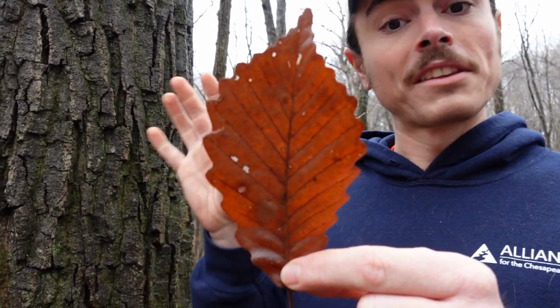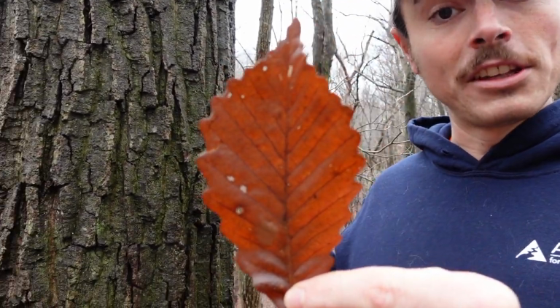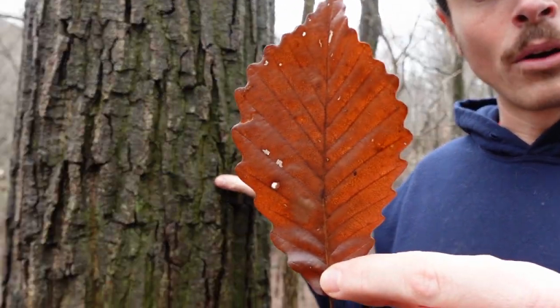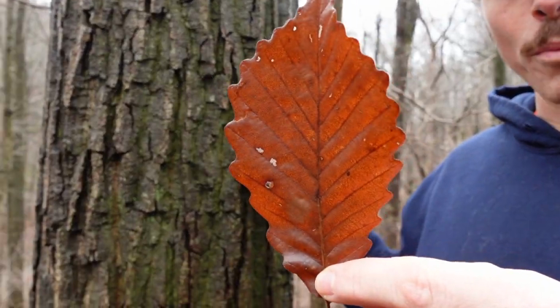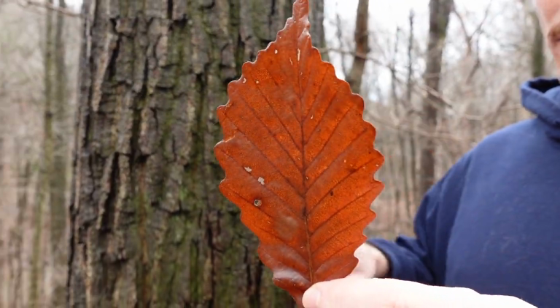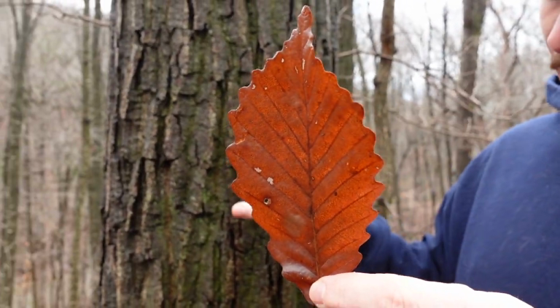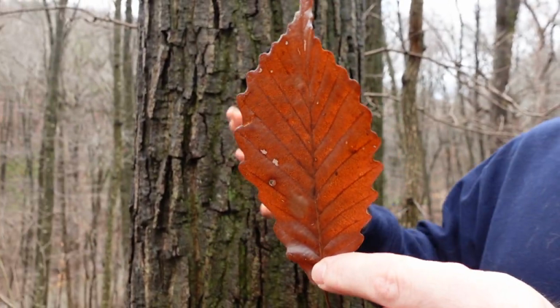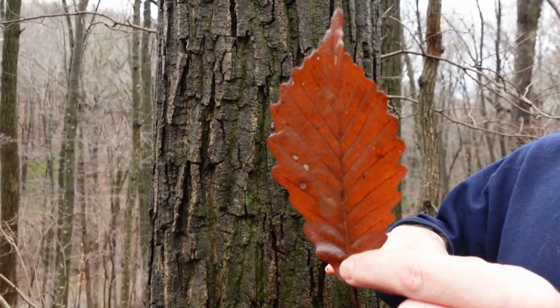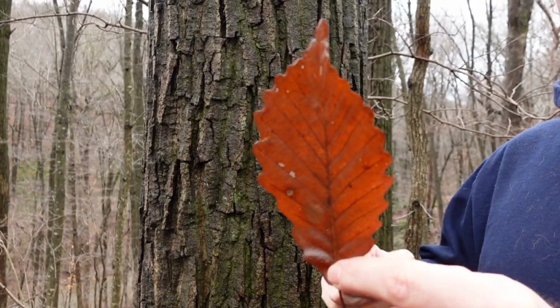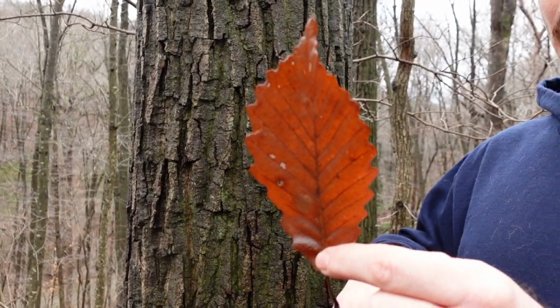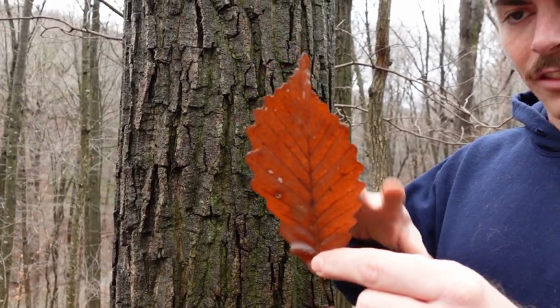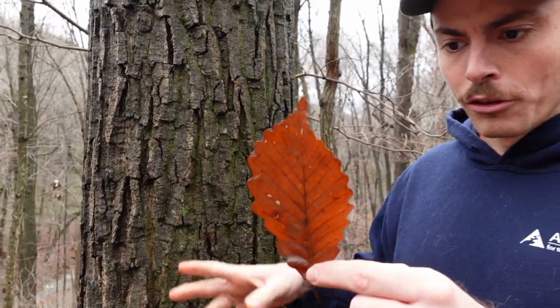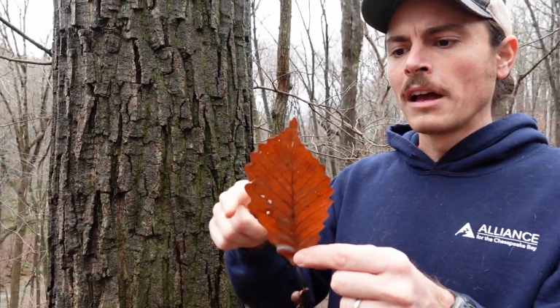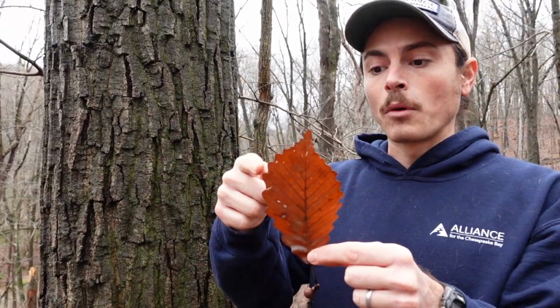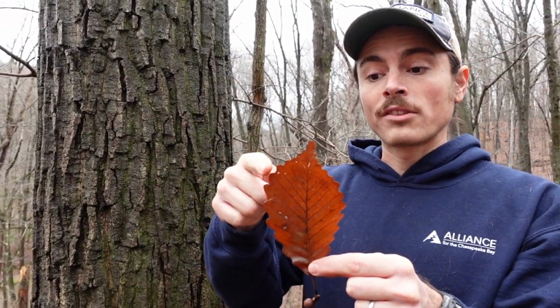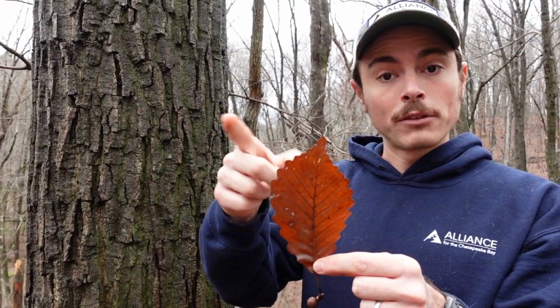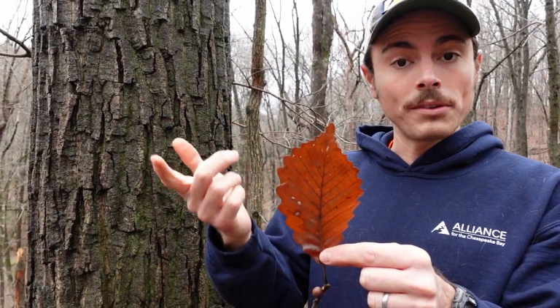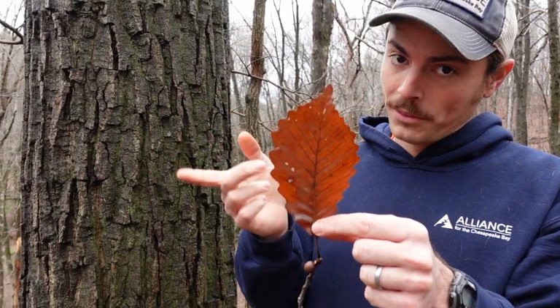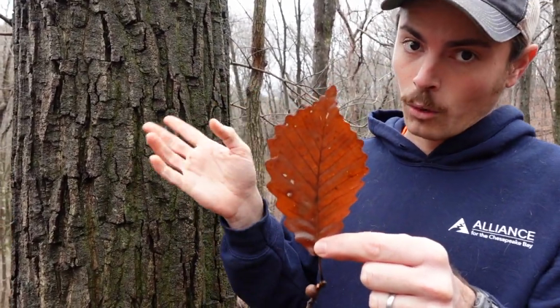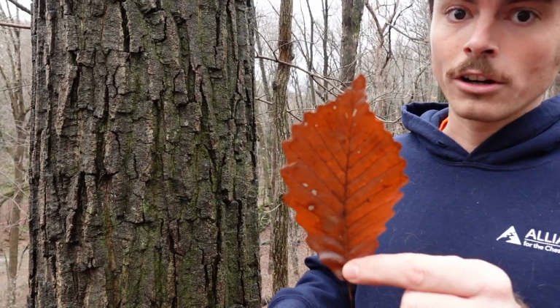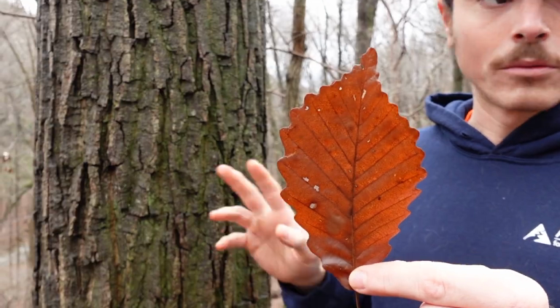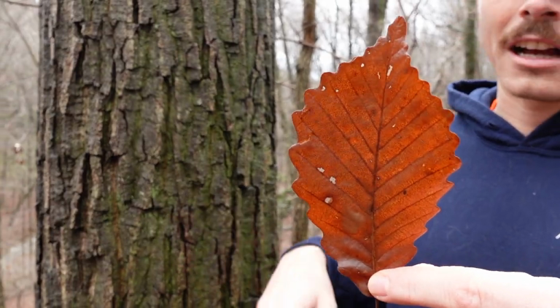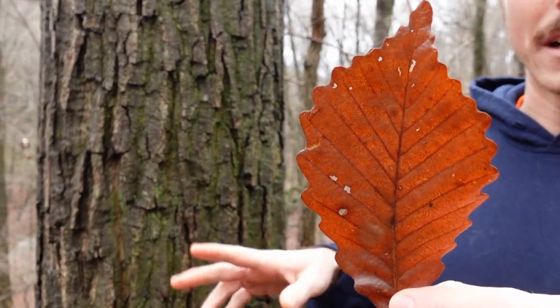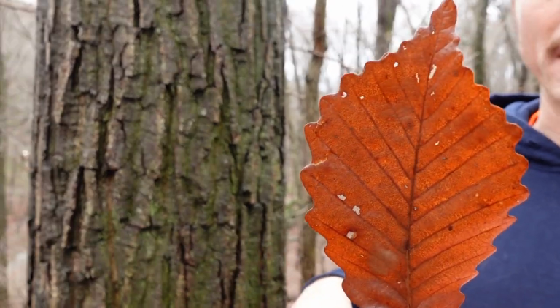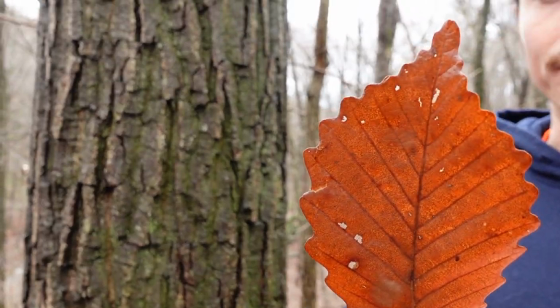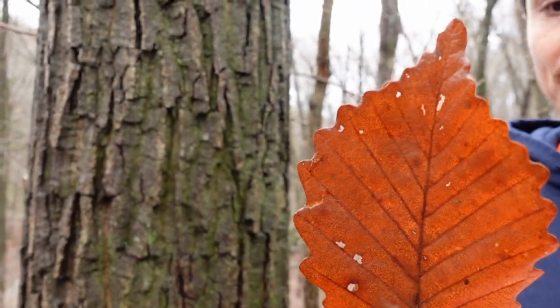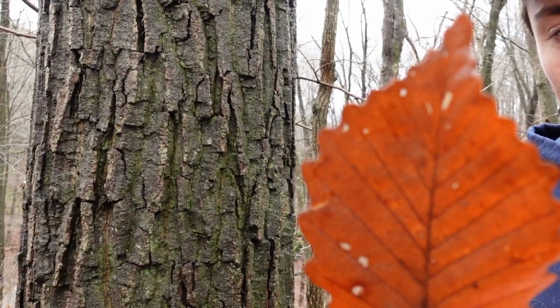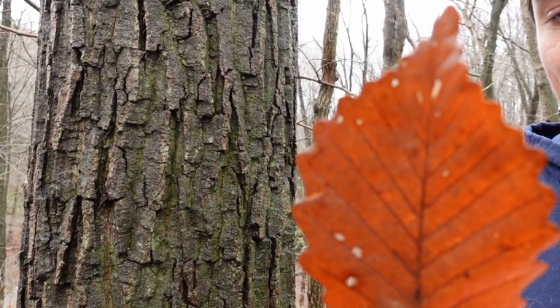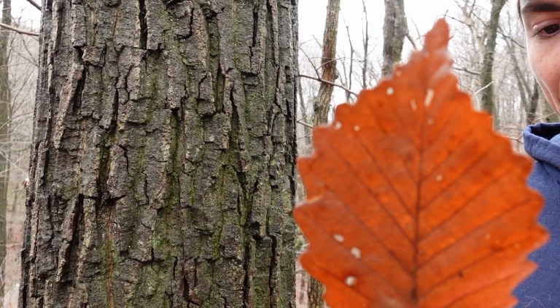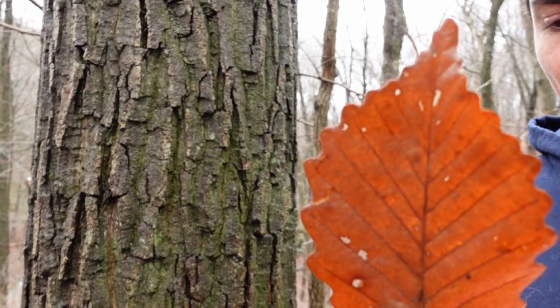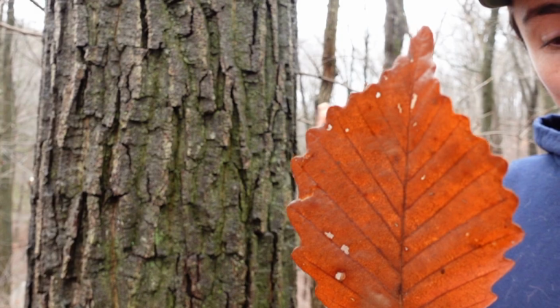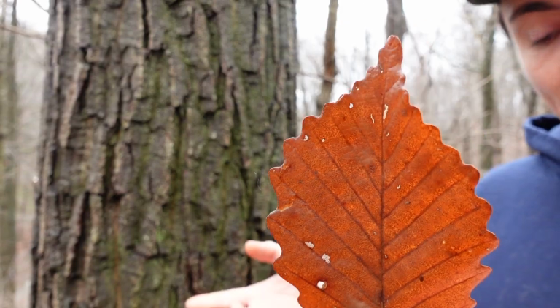This is in the white oak group. We have white oaks and red oaks — these are general groups. White oaks have rounded lobes, so this is in our white oak group. We'll talk about the ecology of this species later and why it pertains to that. So that's why it's called chestnut oak.